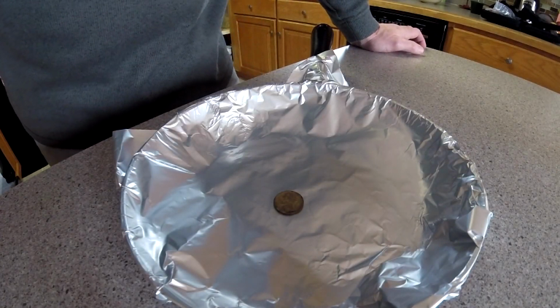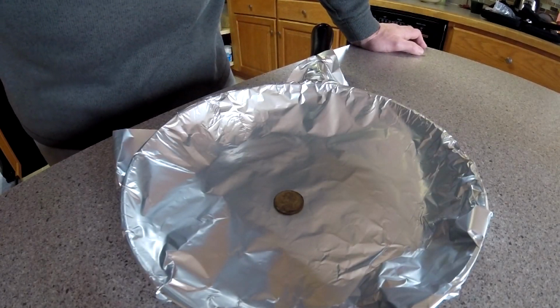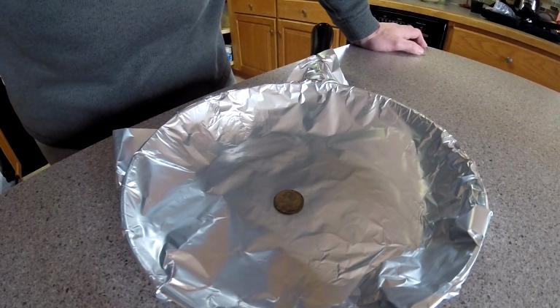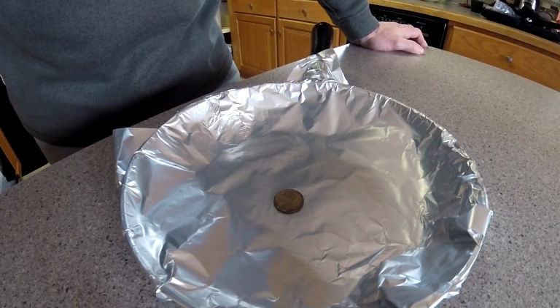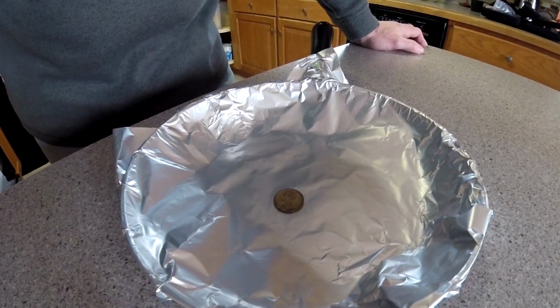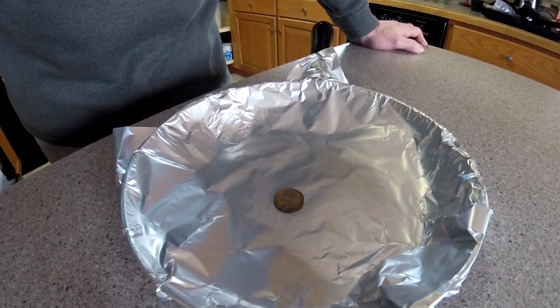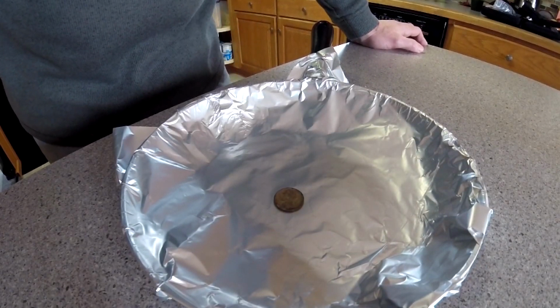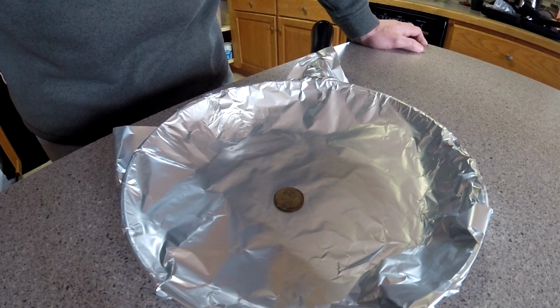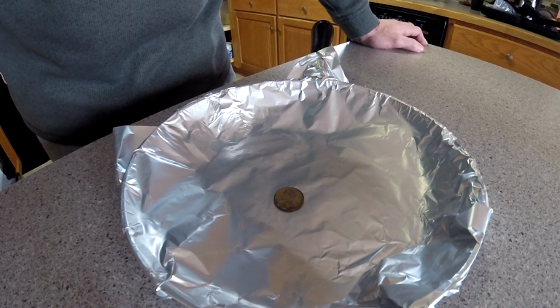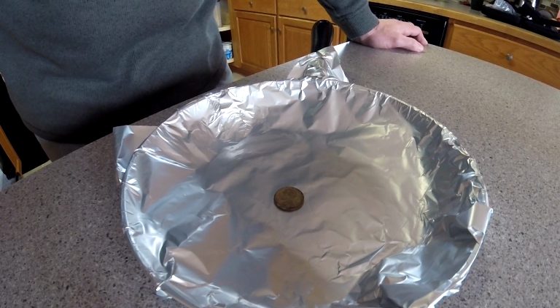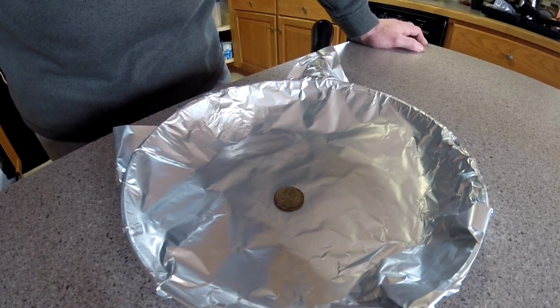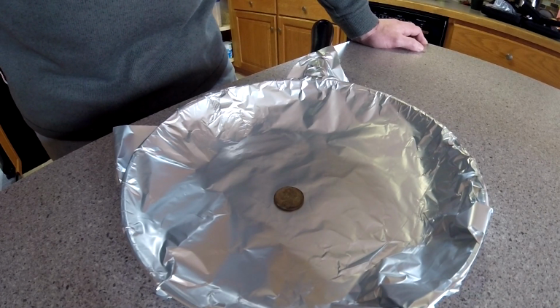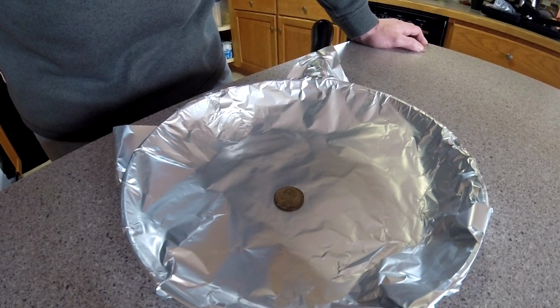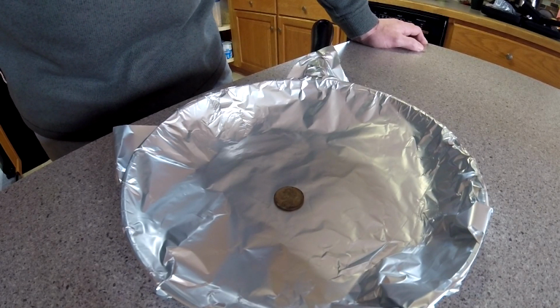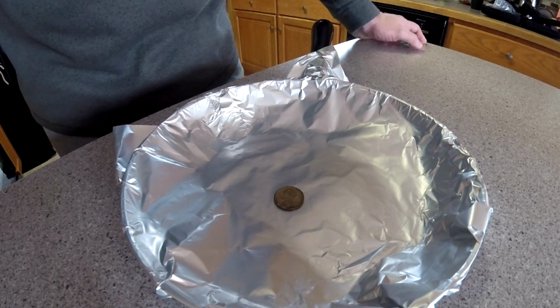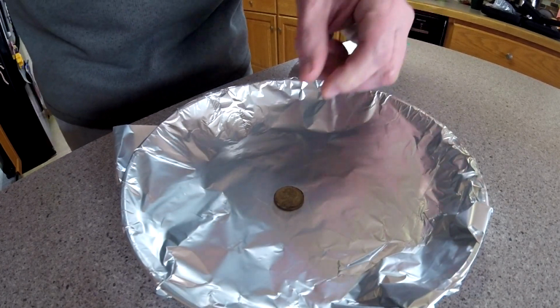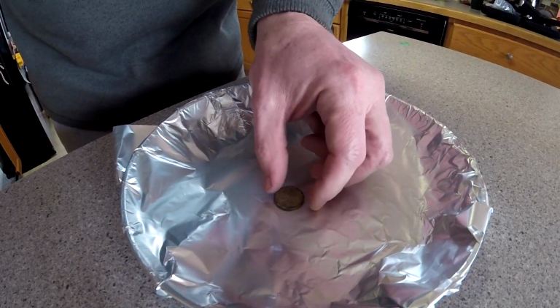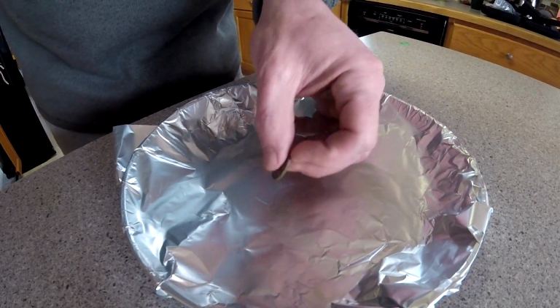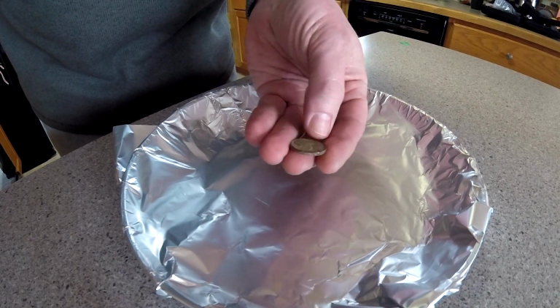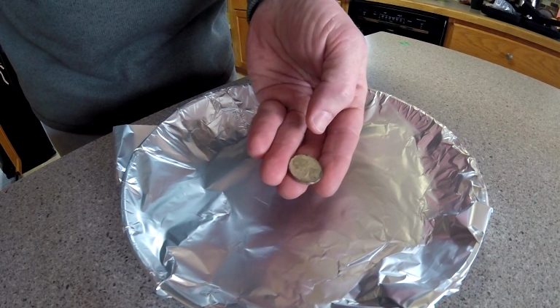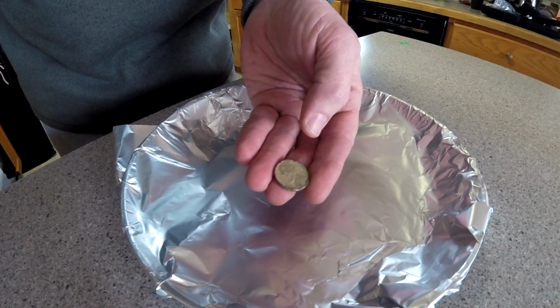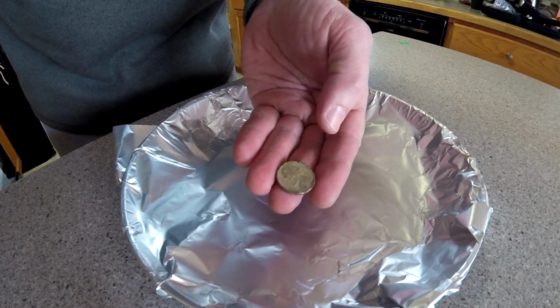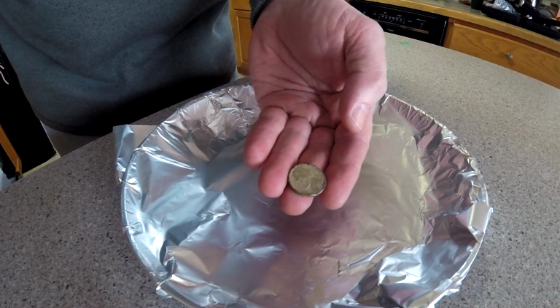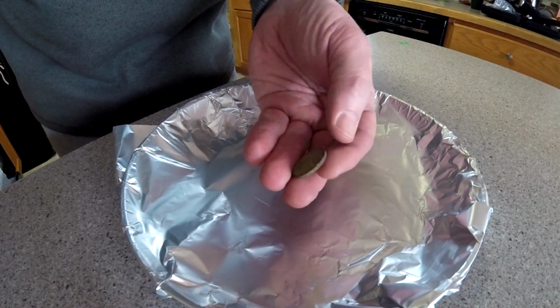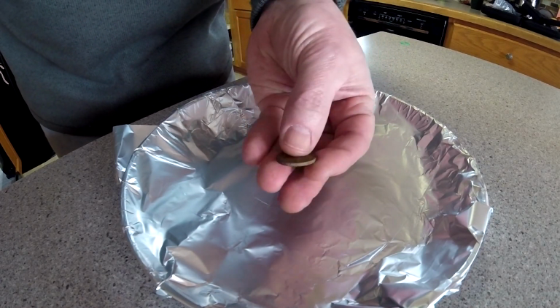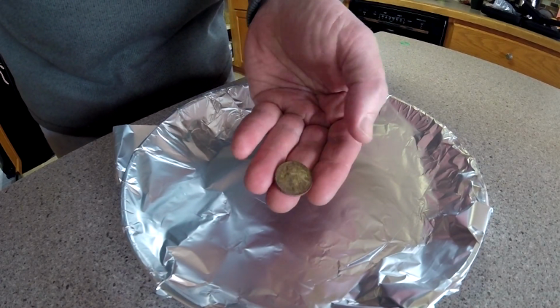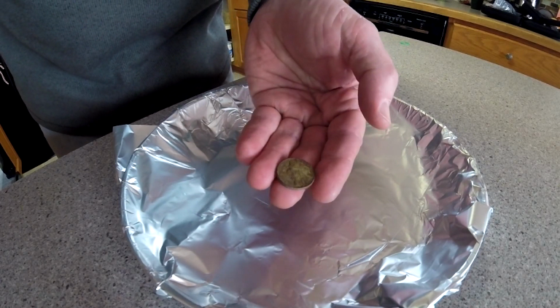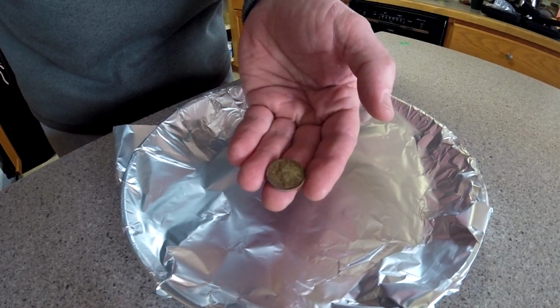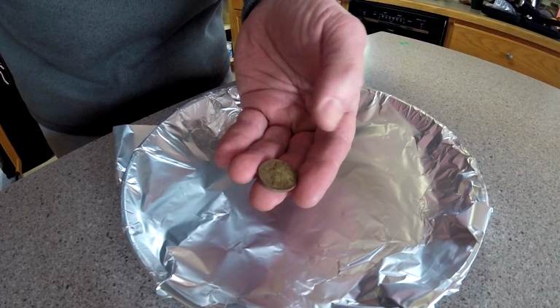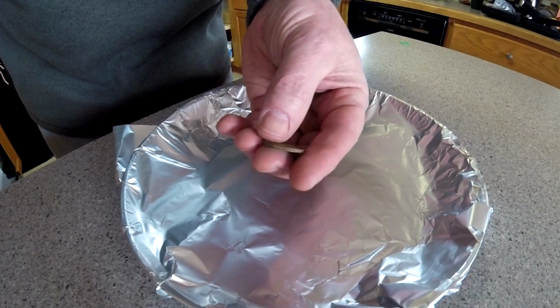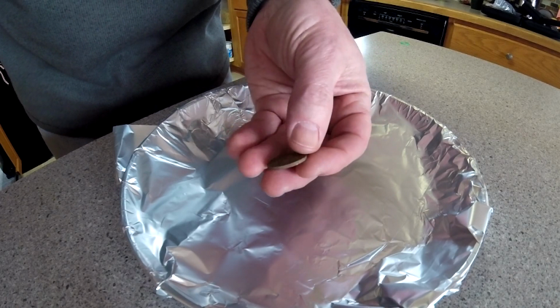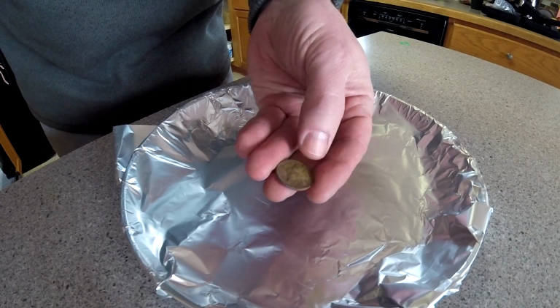Hi folks, I thought I'd try doing a quick coin cleaning video. It's a technique that I've used in the past on silver that's come out of the ground, pretty black and tarnished. I used it on a Mercury dime in the past and it came out real nice.